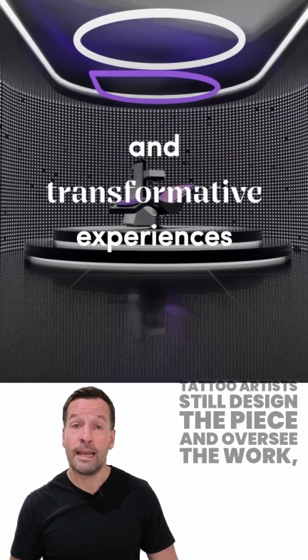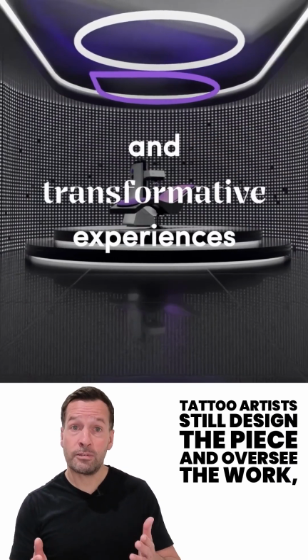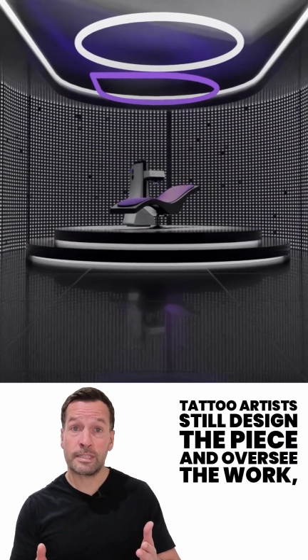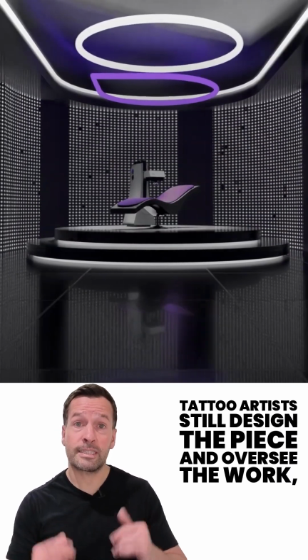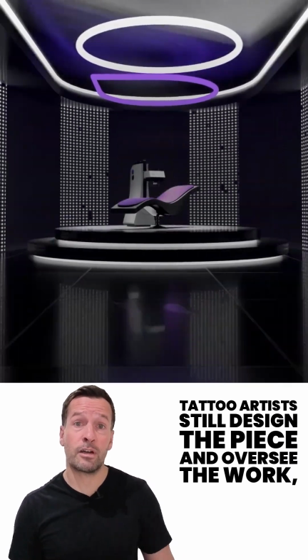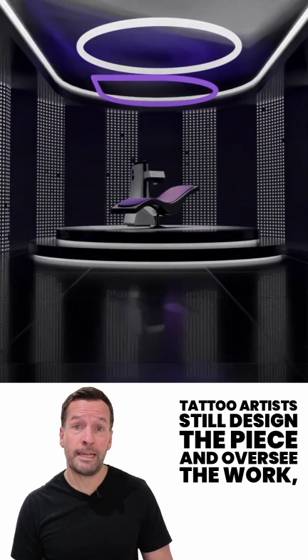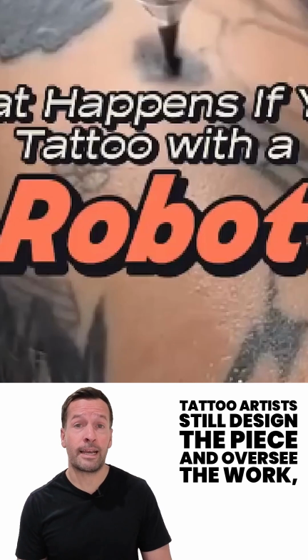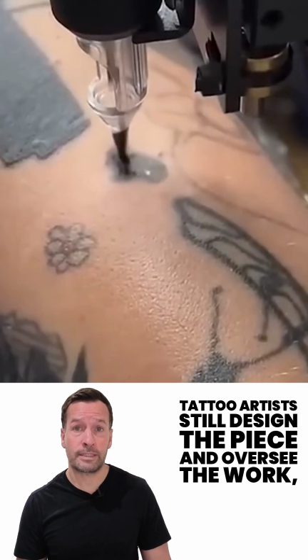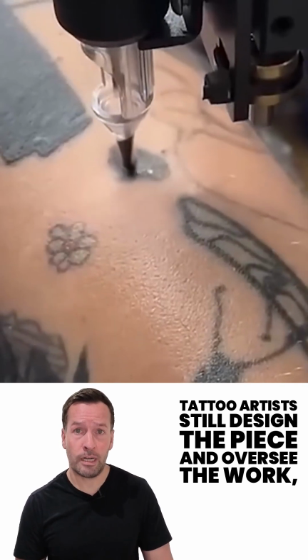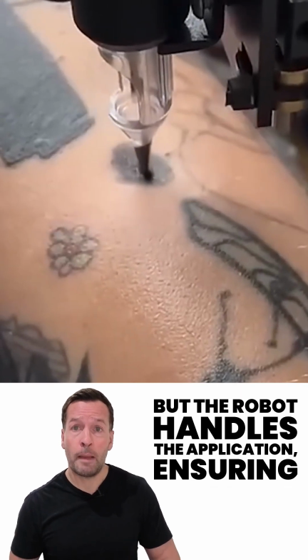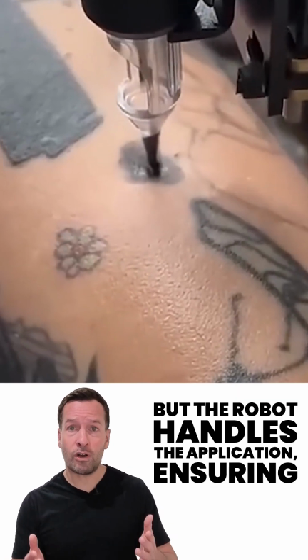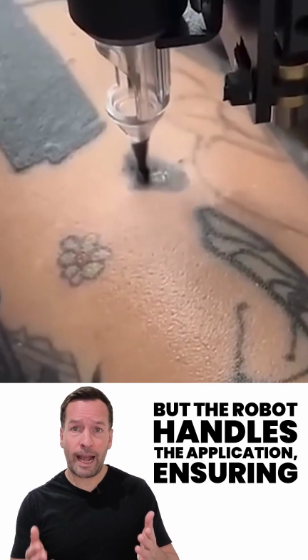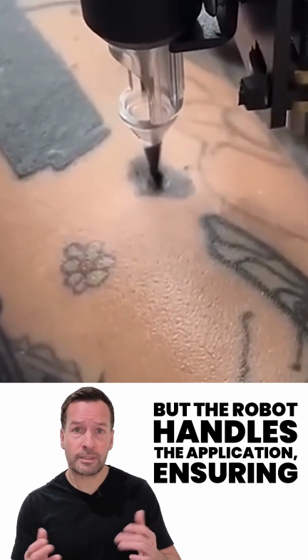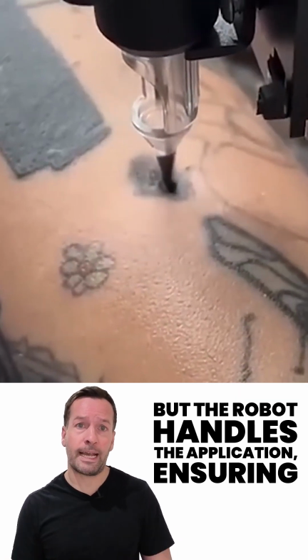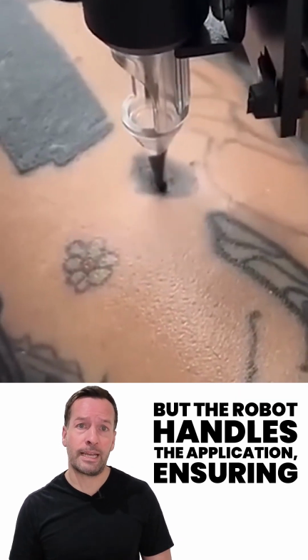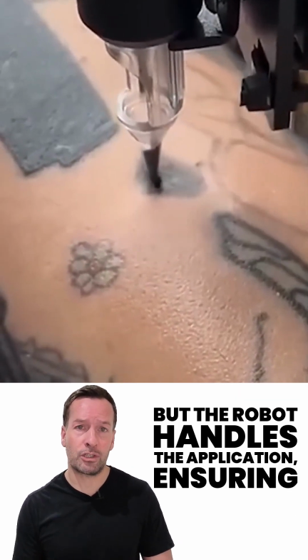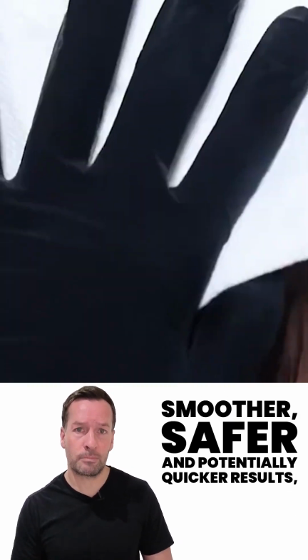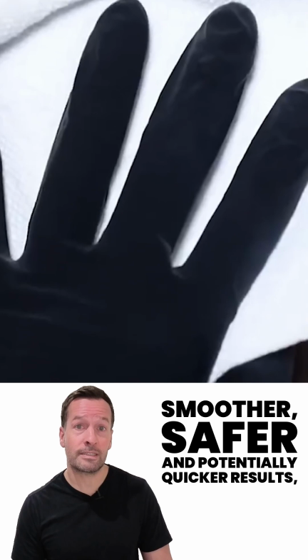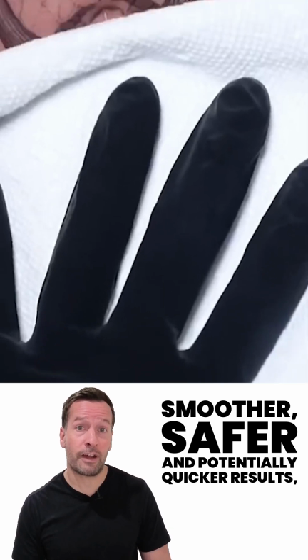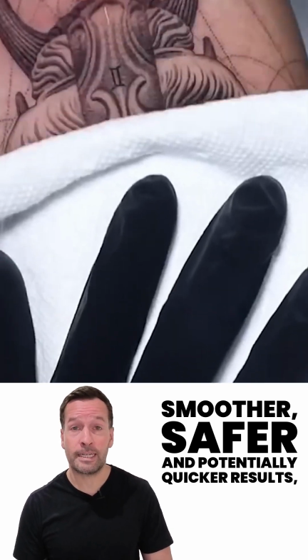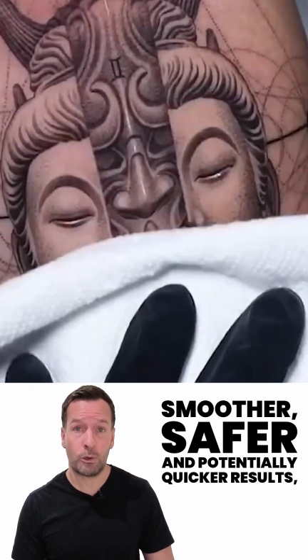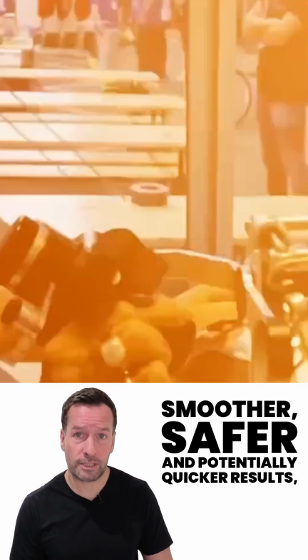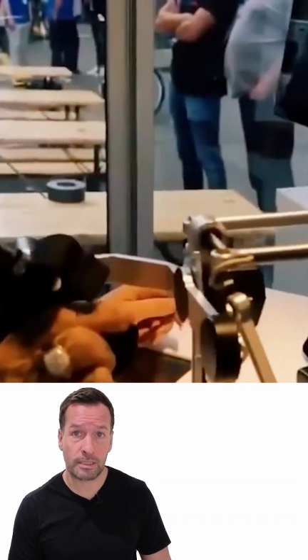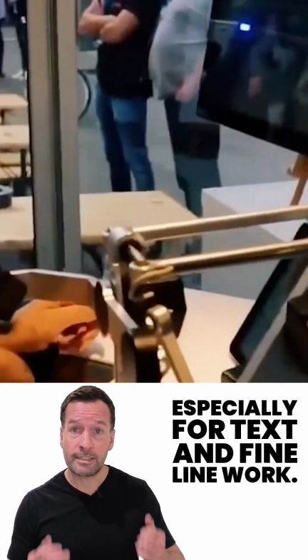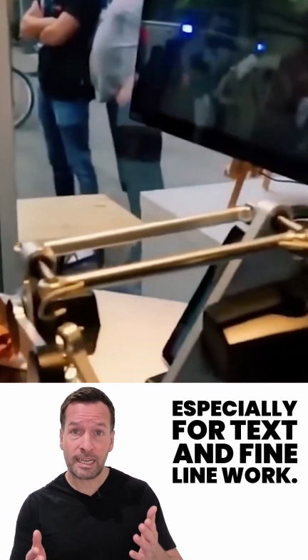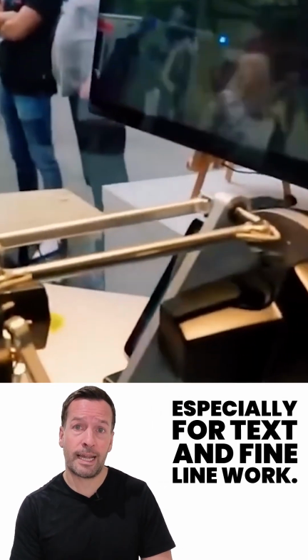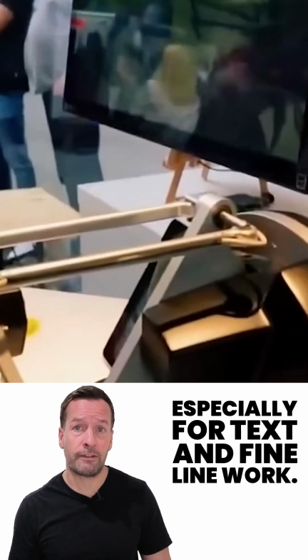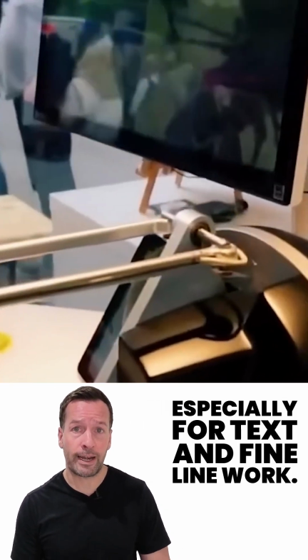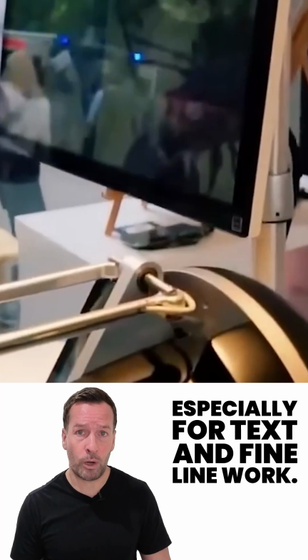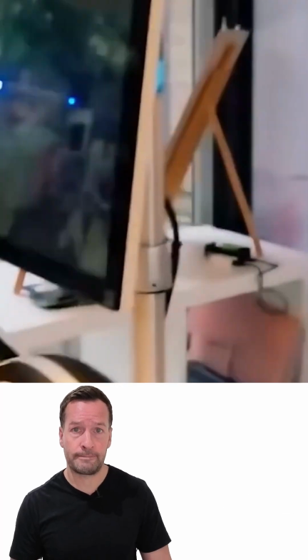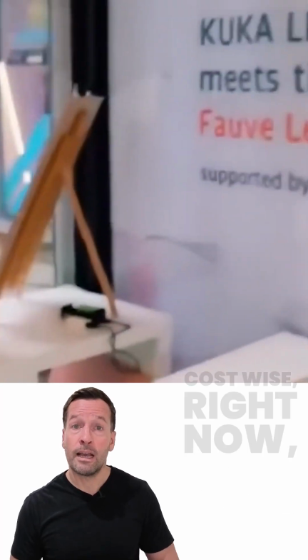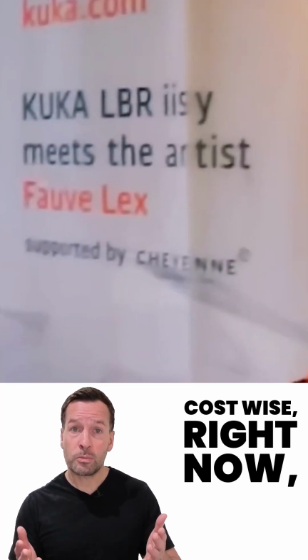Tattoo artists still design the piece and oversee the work, but the robot handles the application, ensuring smoother, safer, and potentially quicker results — especially for text and fine line work.